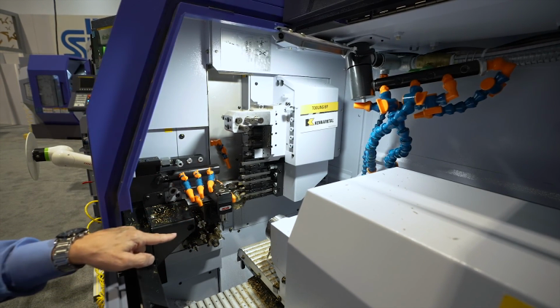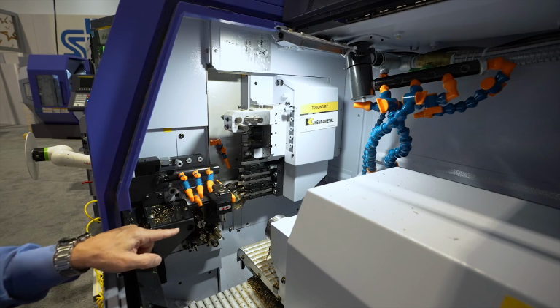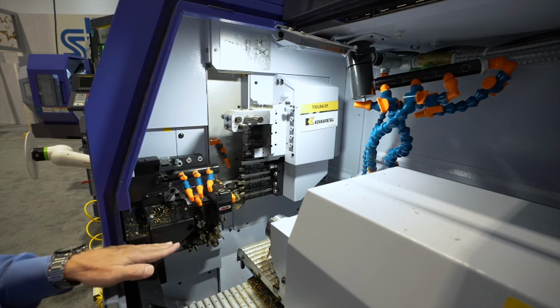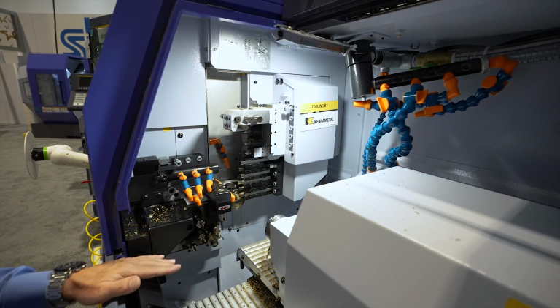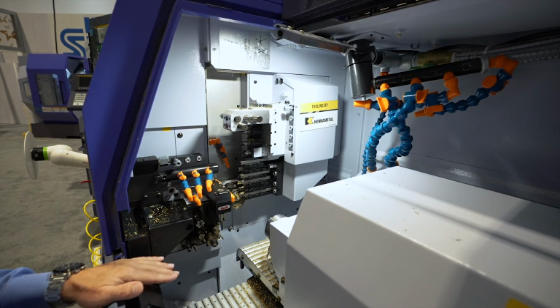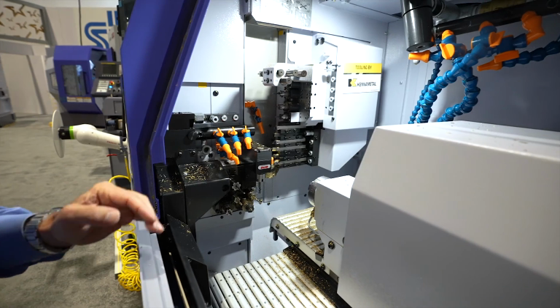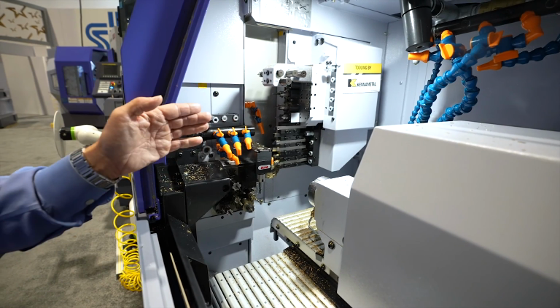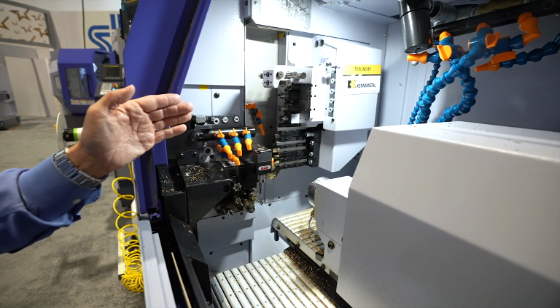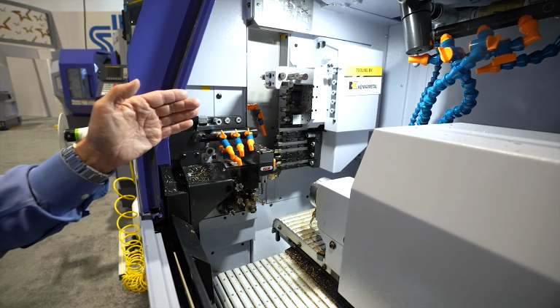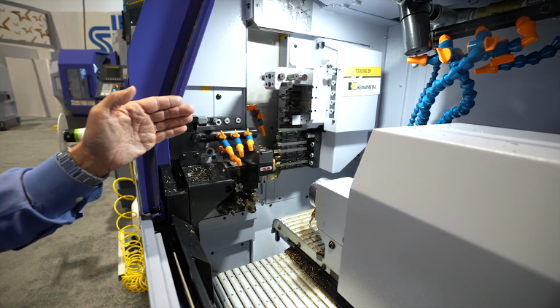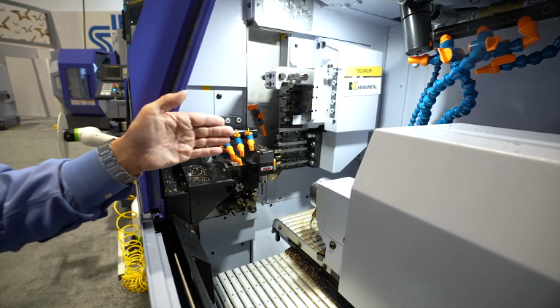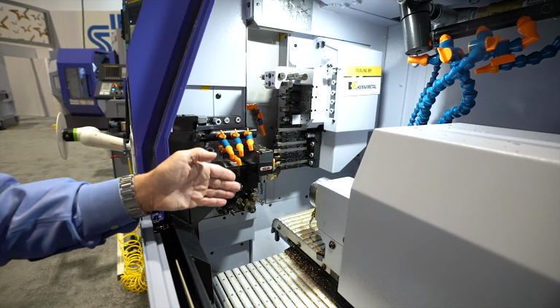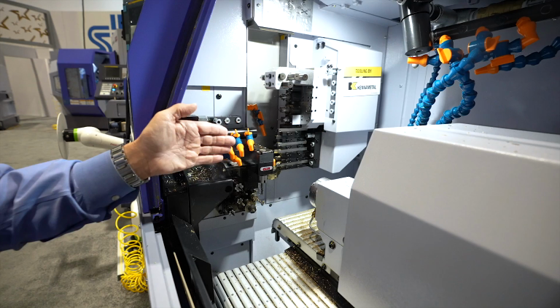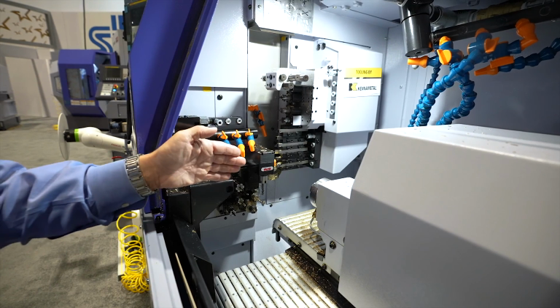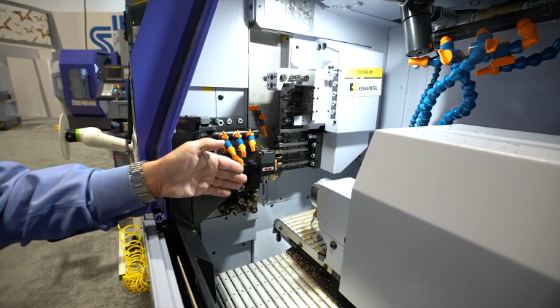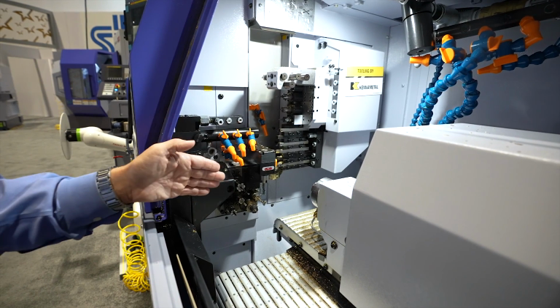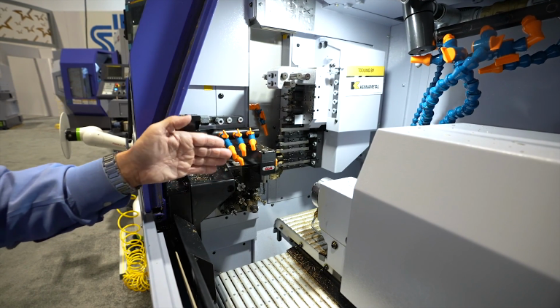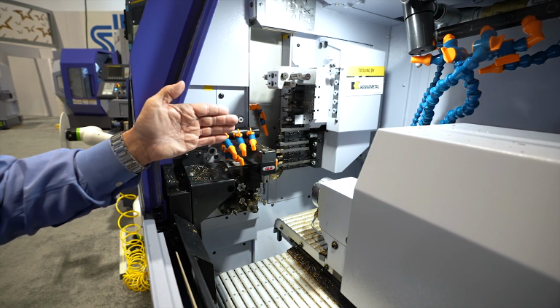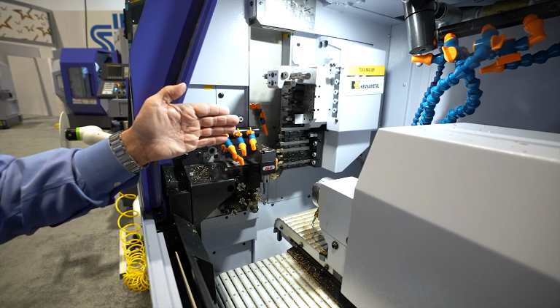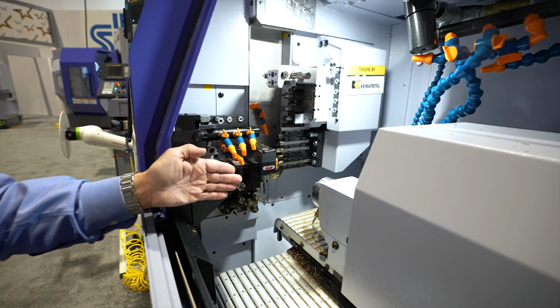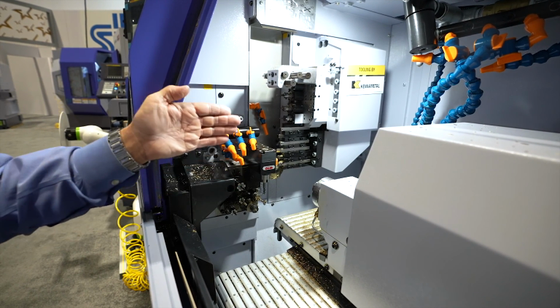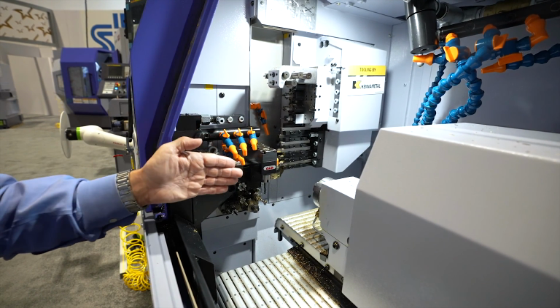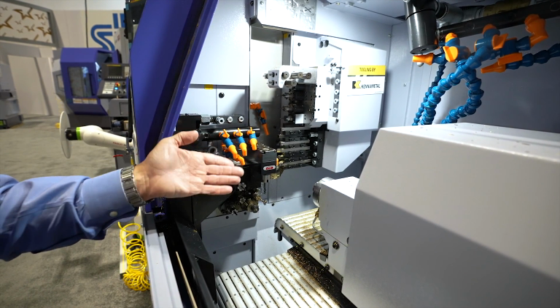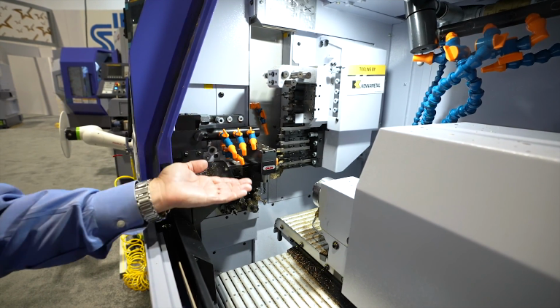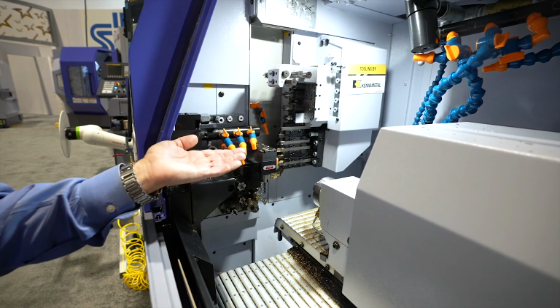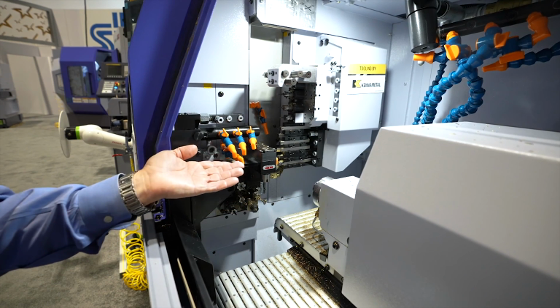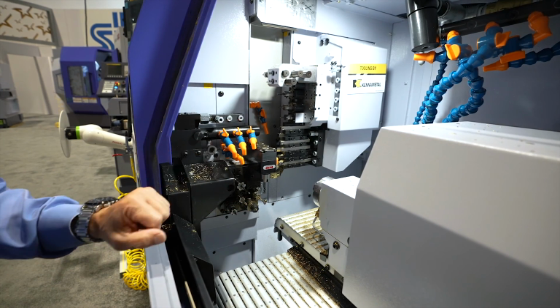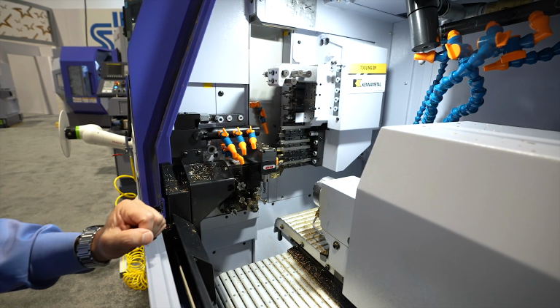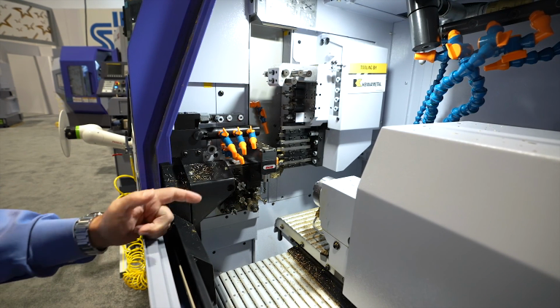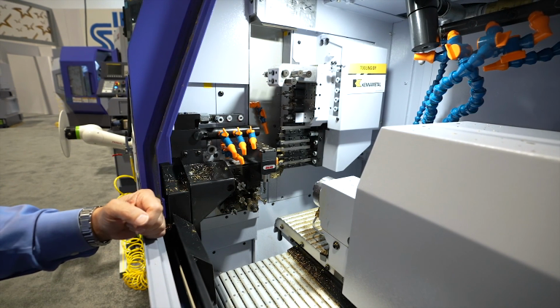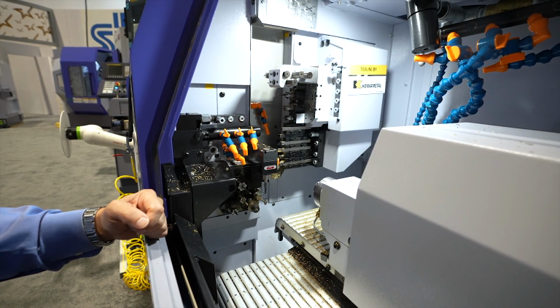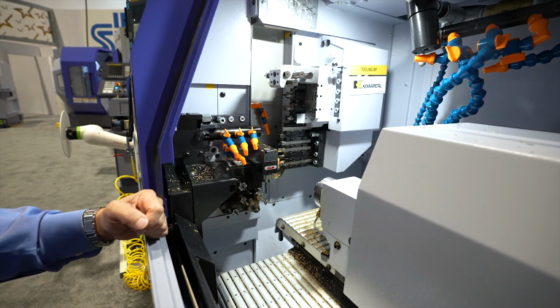Also on our back working side, this of course has six power attachments, but it also has the Y2 axis, so we're moving up and down in the Y axis on the sub spindle side of the machine.